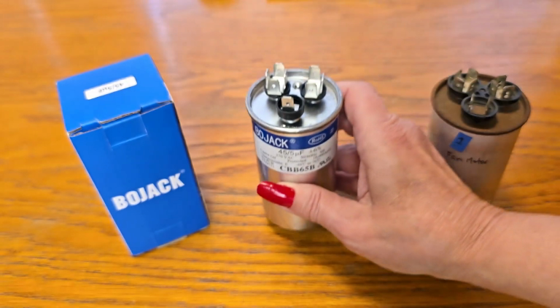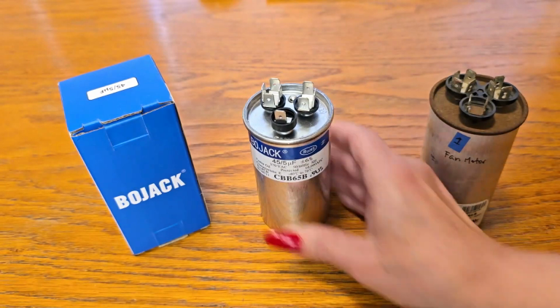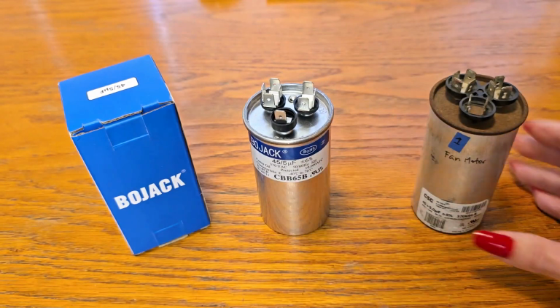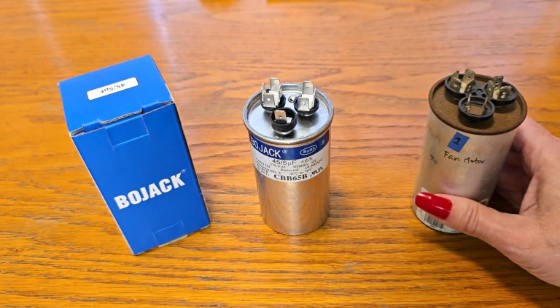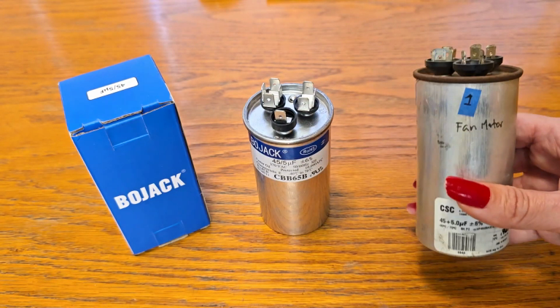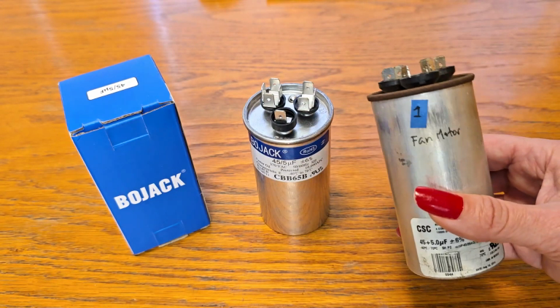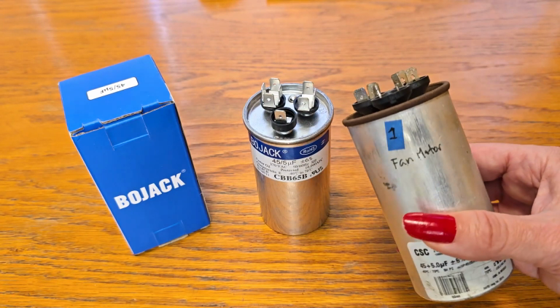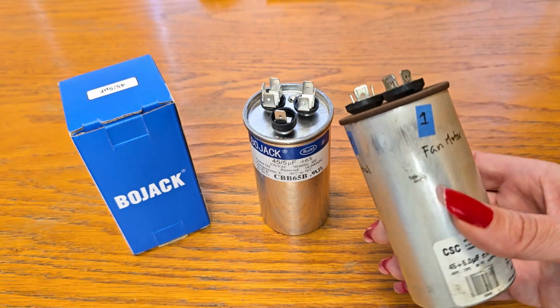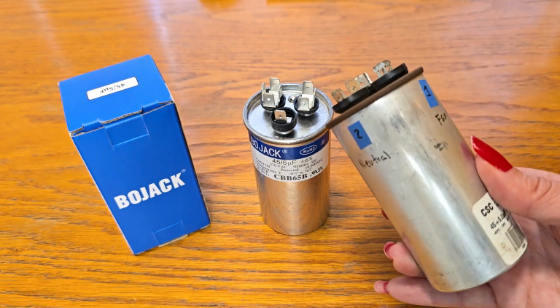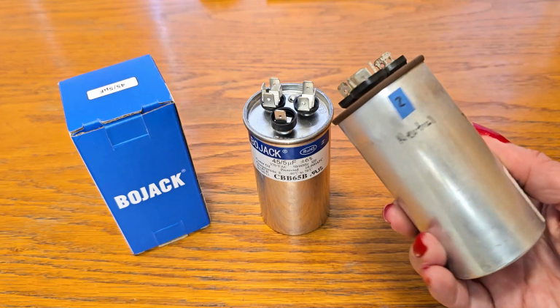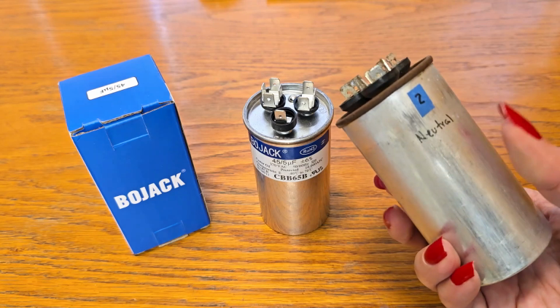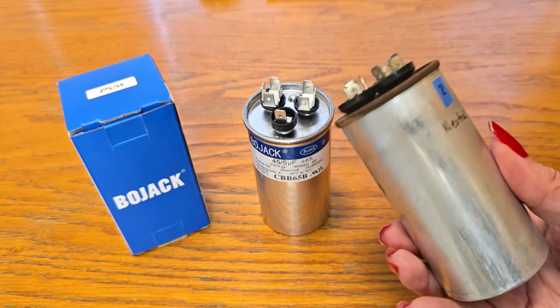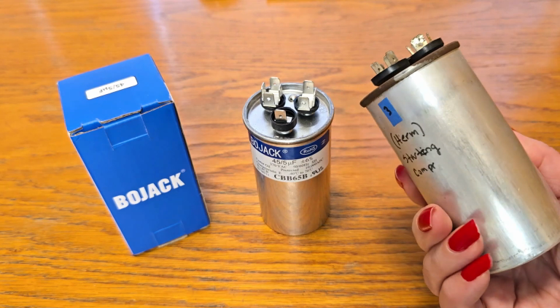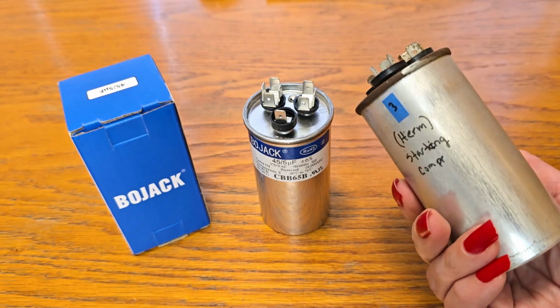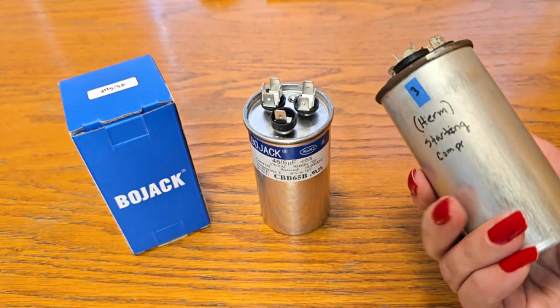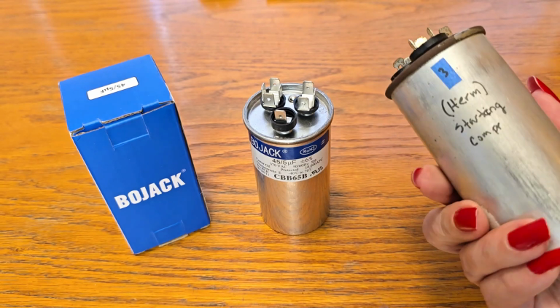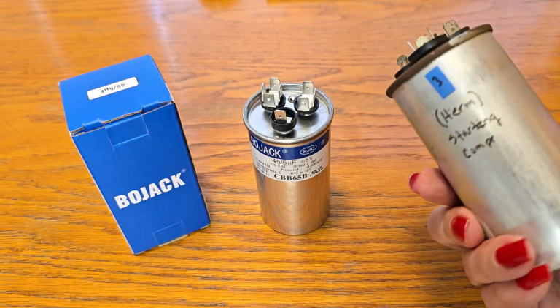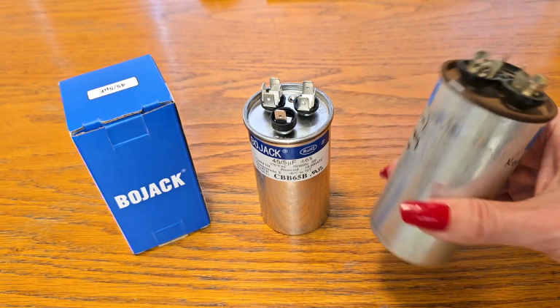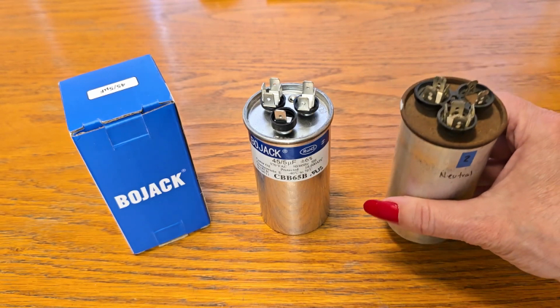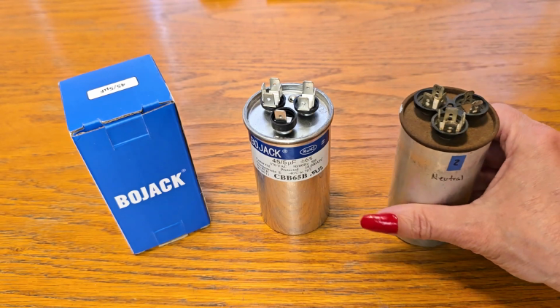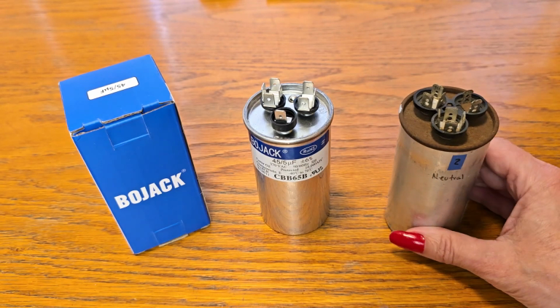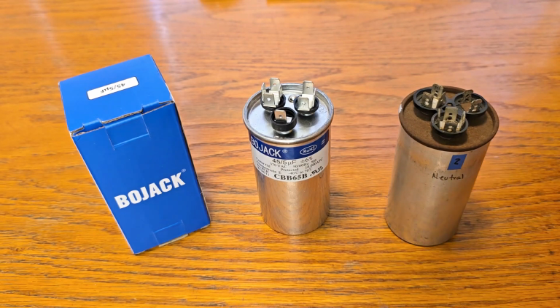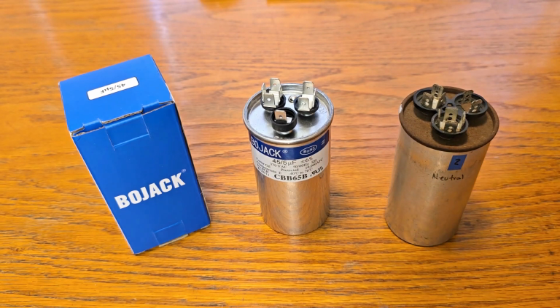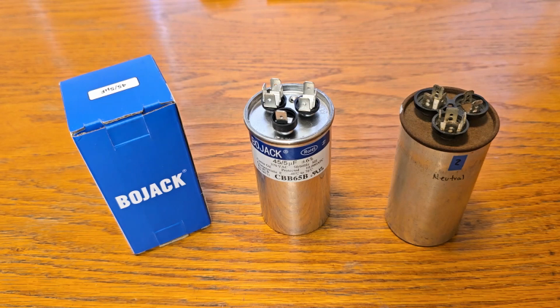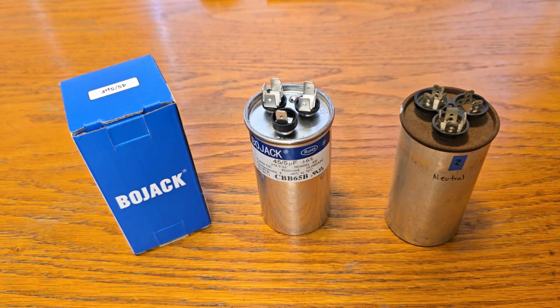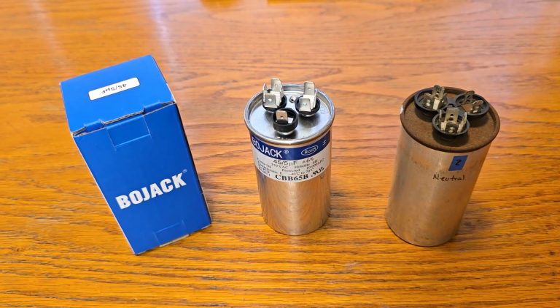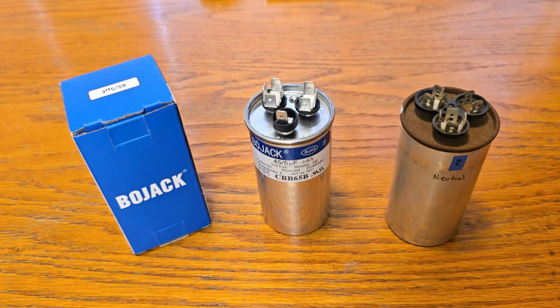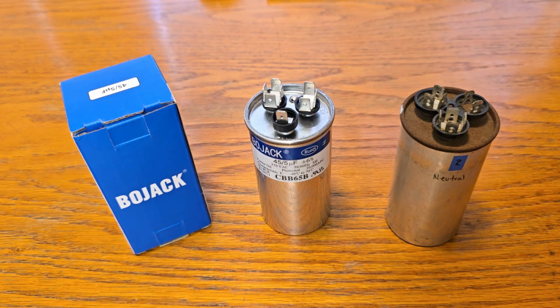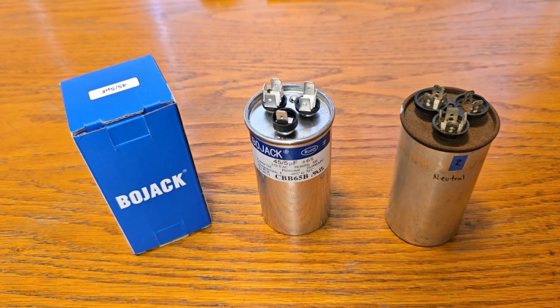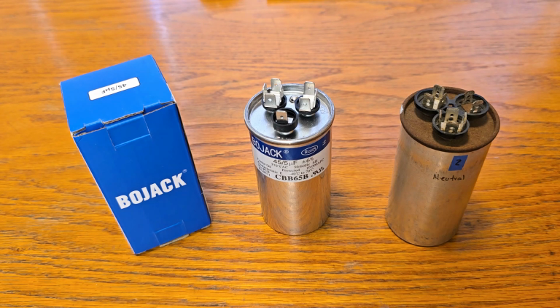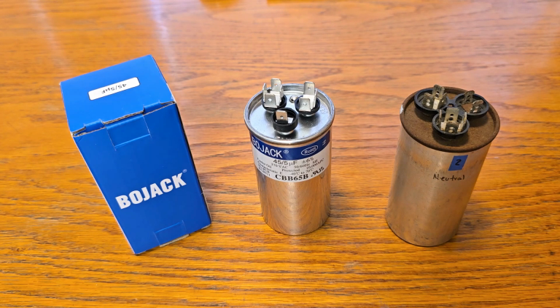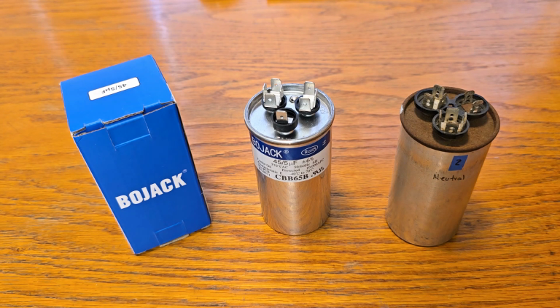That's really nice because on our old one the terminals had not been marked, so we had to figure it out ourselves. We're excited to try it out and get cooled off in this summer heat.